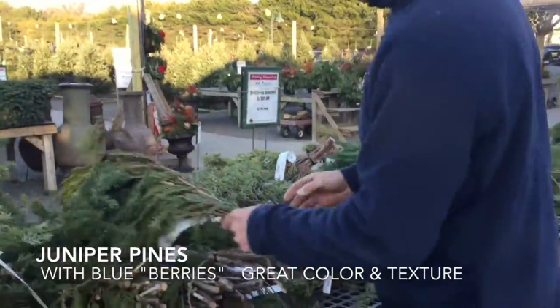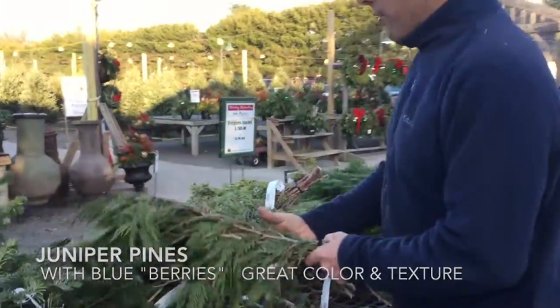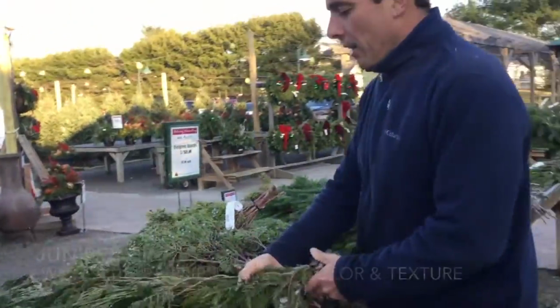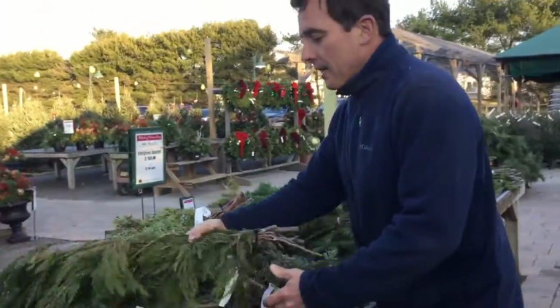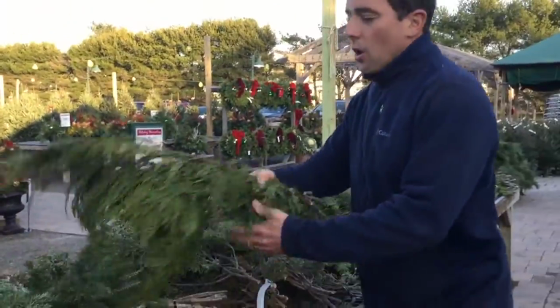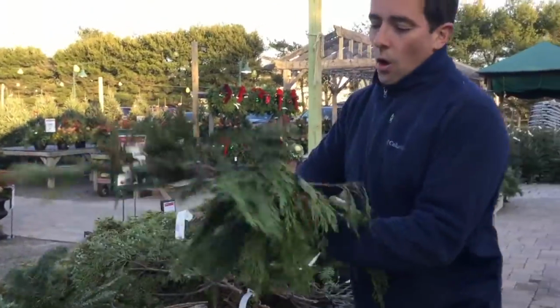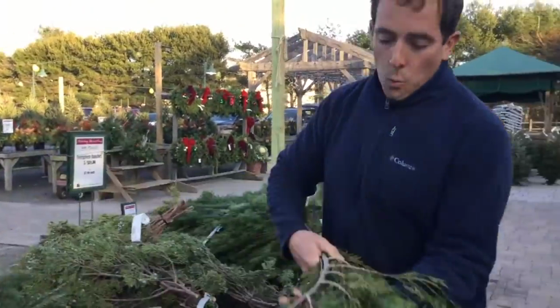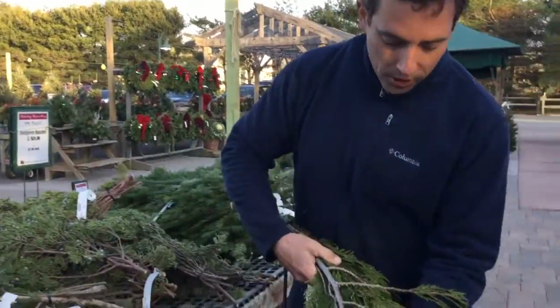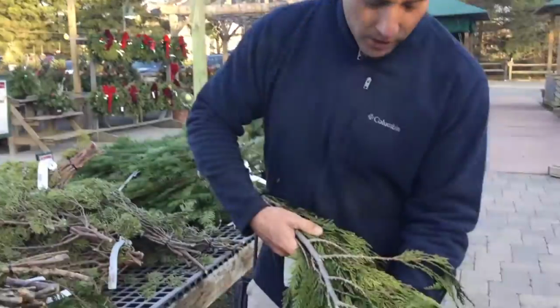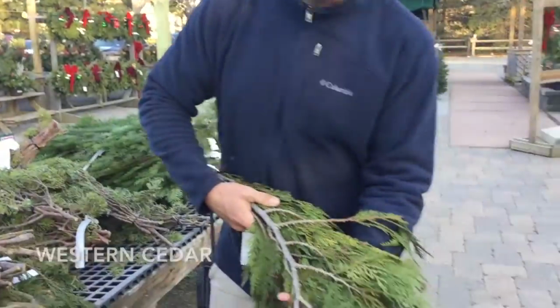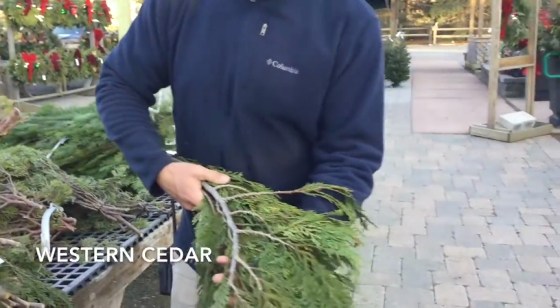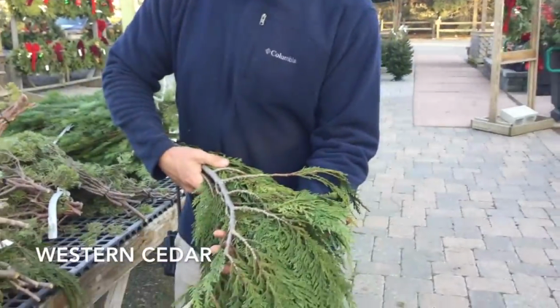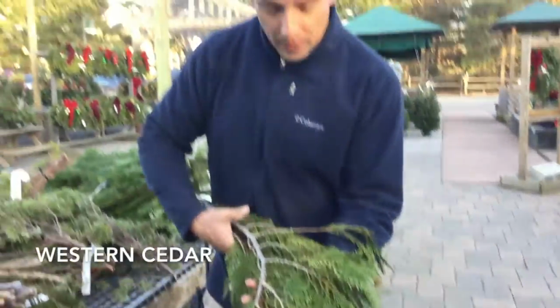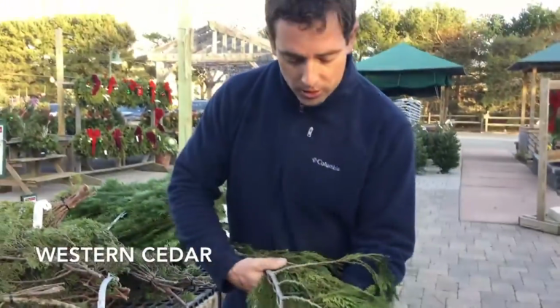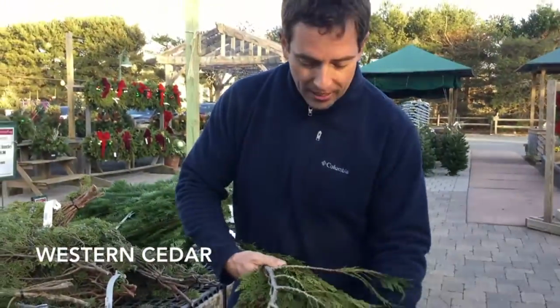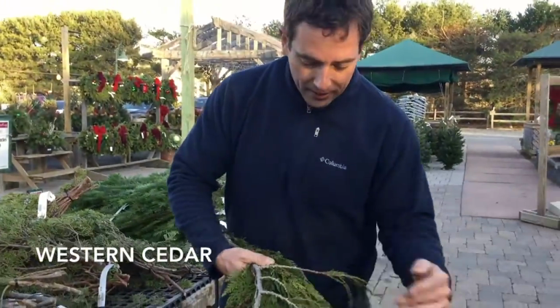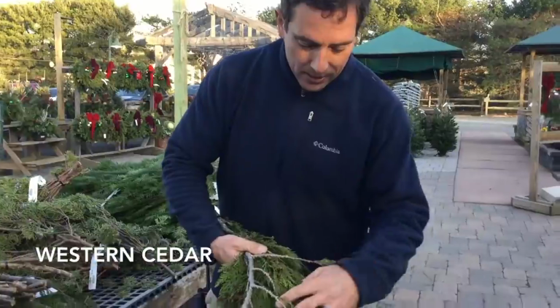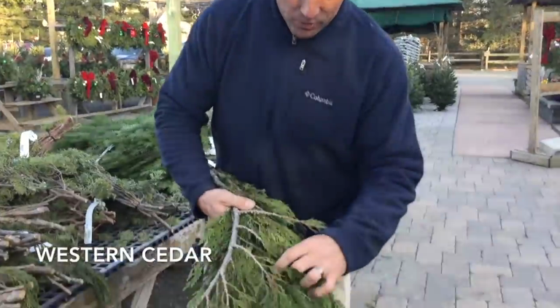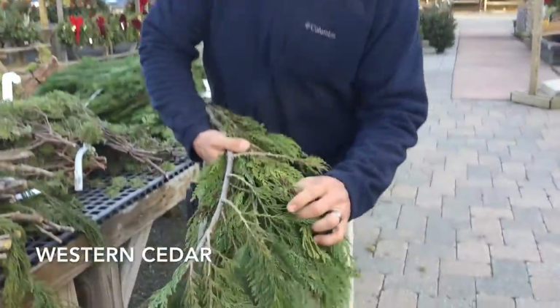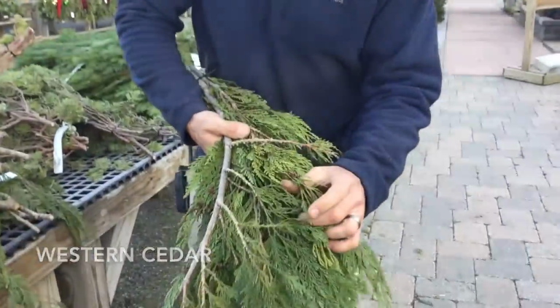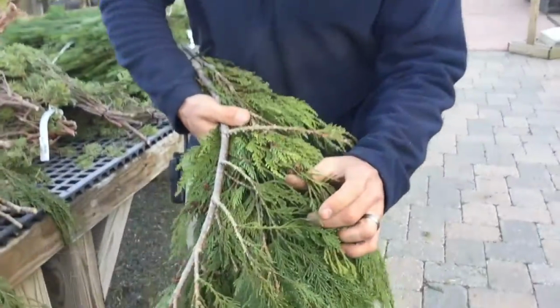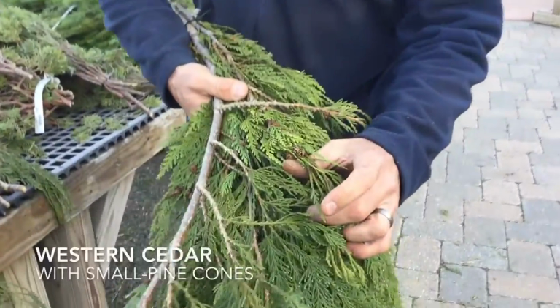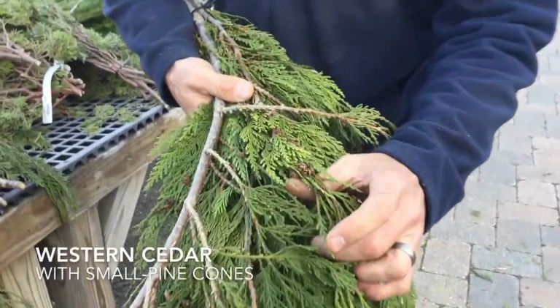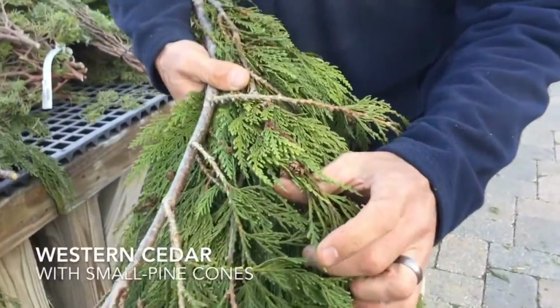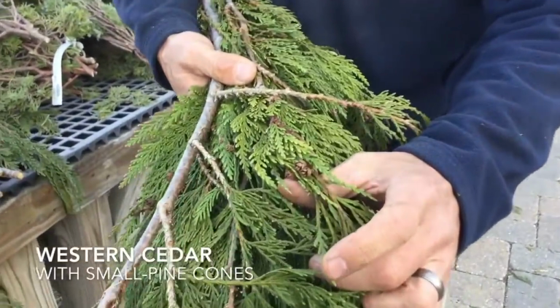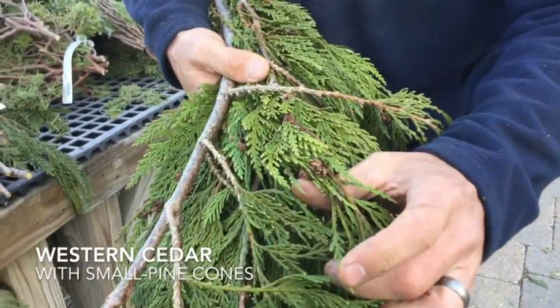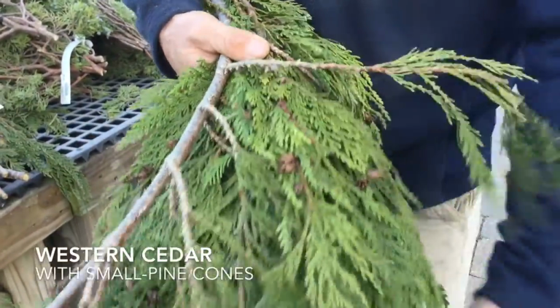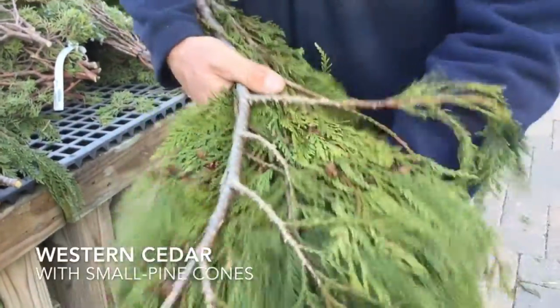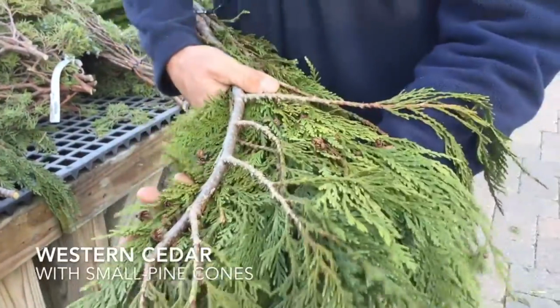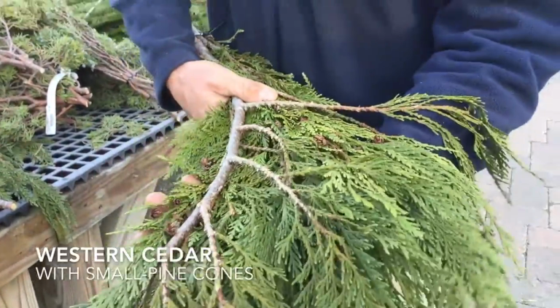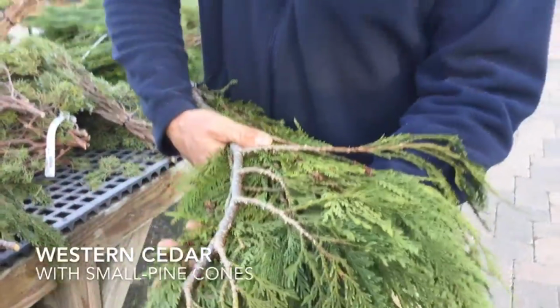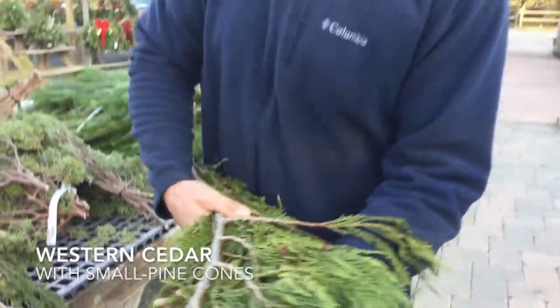This right here is Western Cedar. Once again from the west coast. You take a look at this — it's got these really neat little pine cones on it. Something that you don't see every day in your greens.